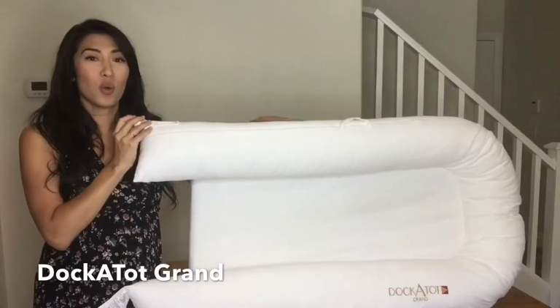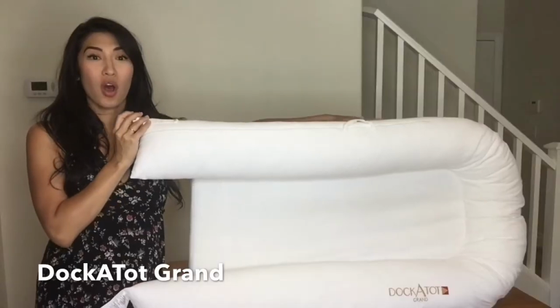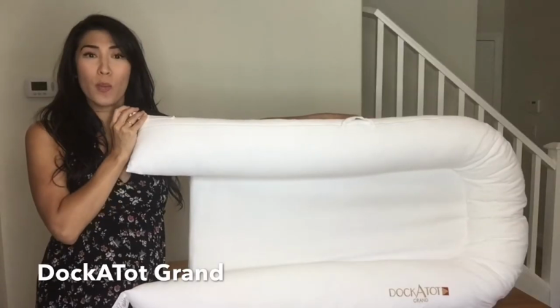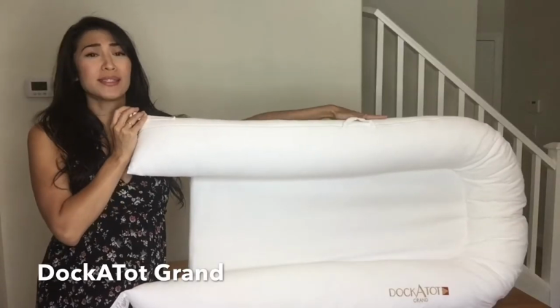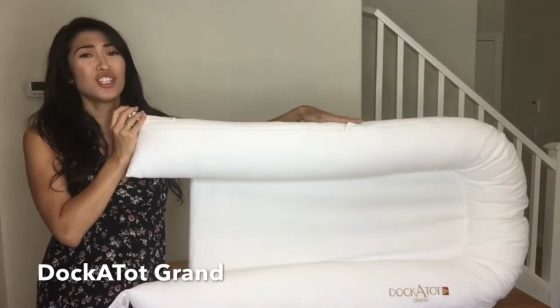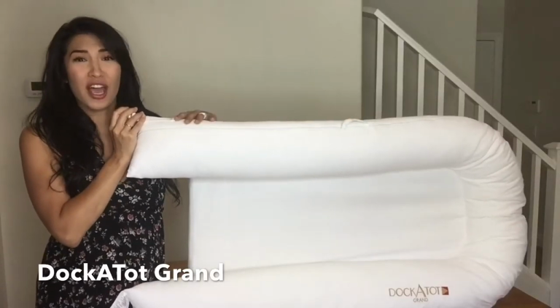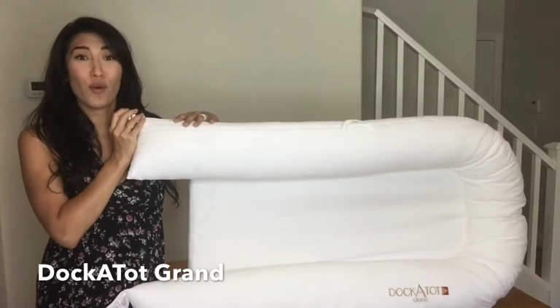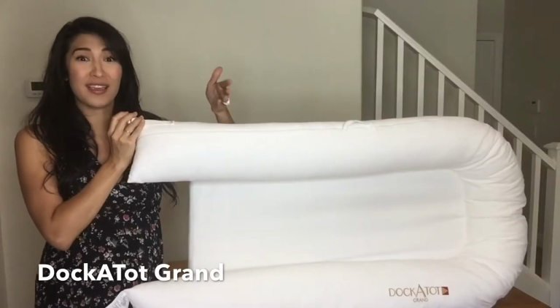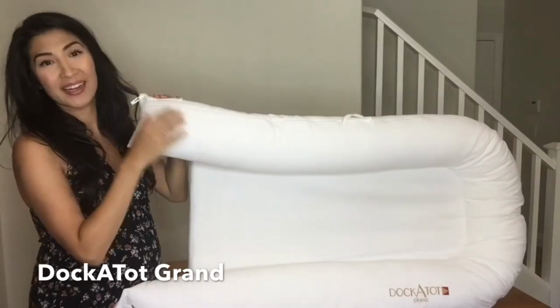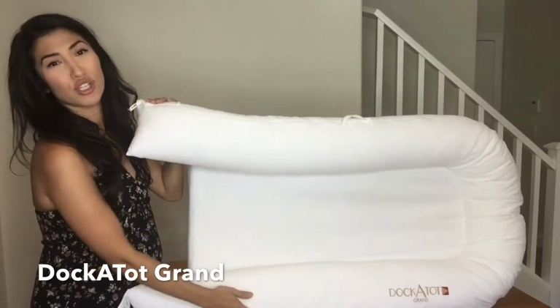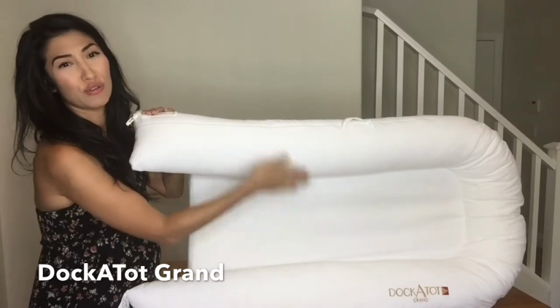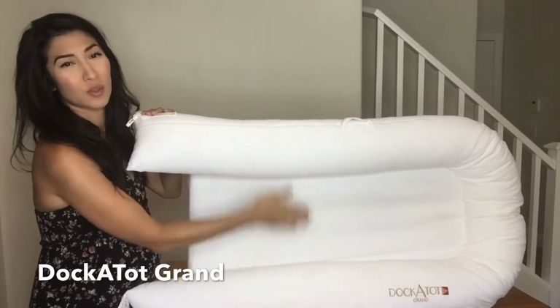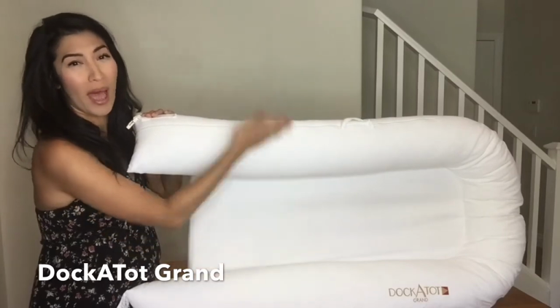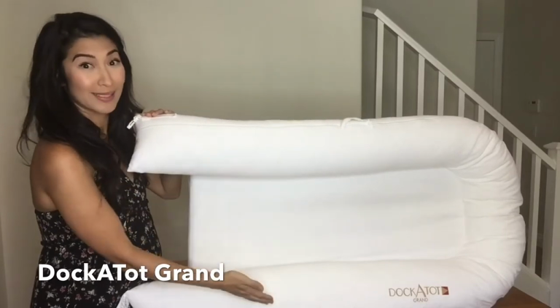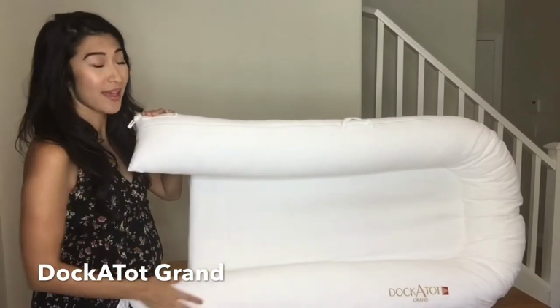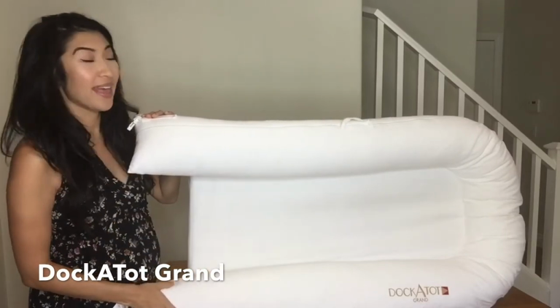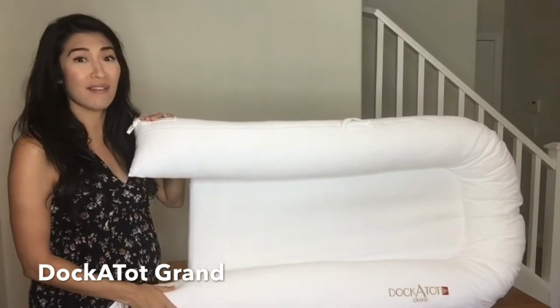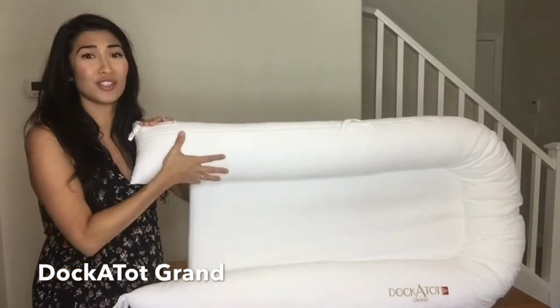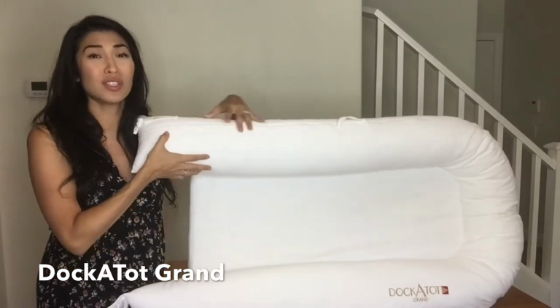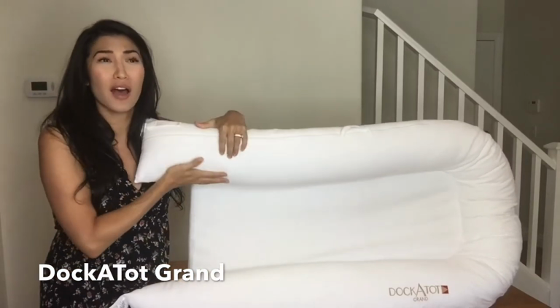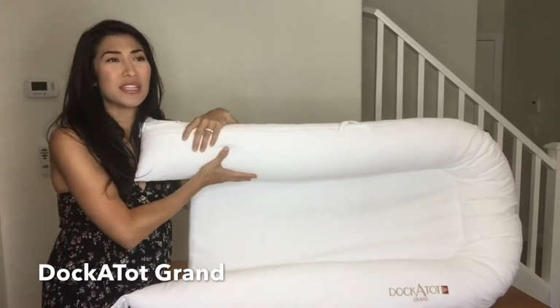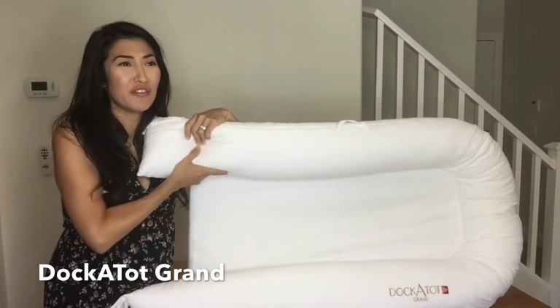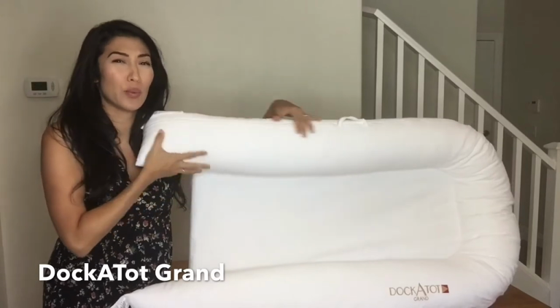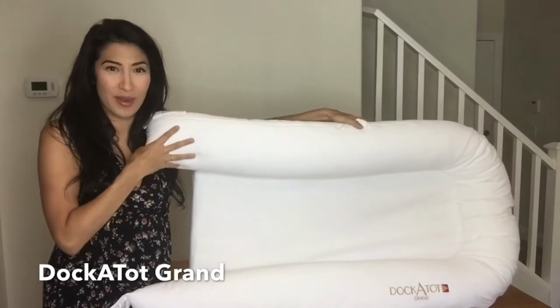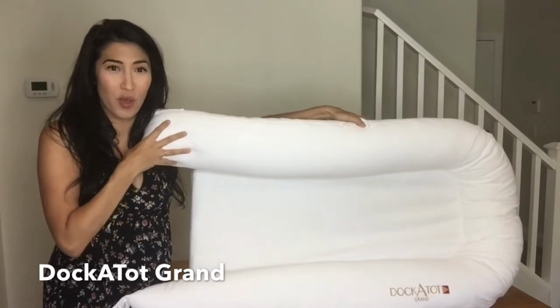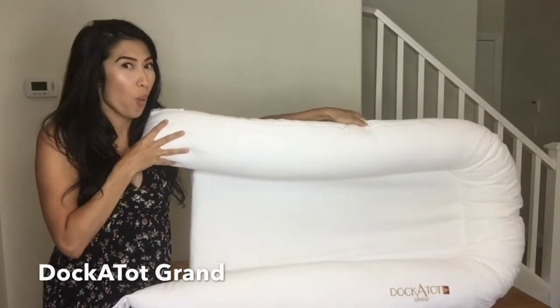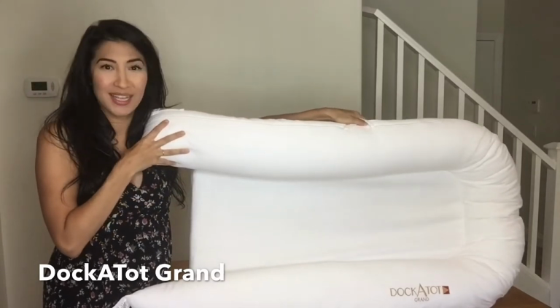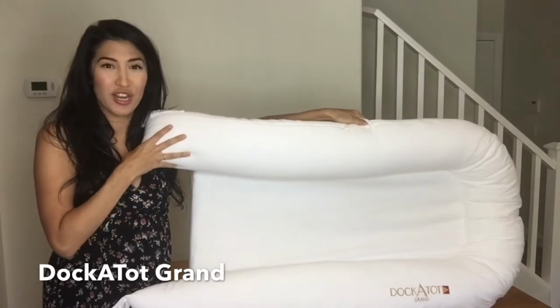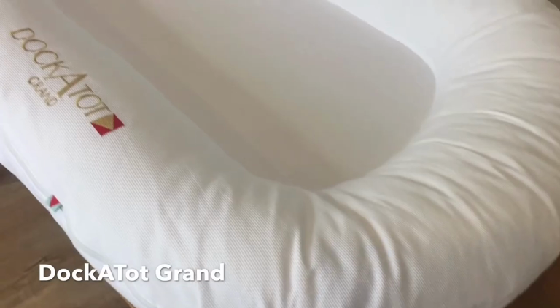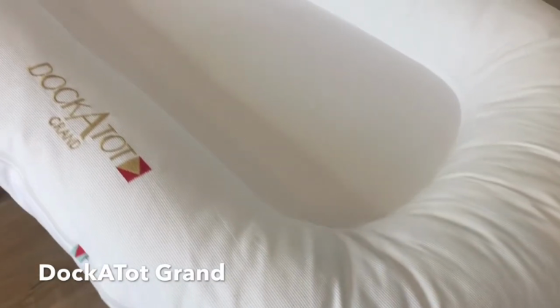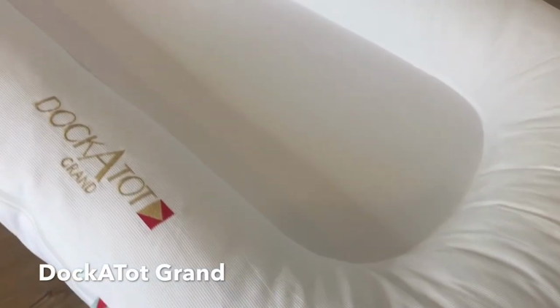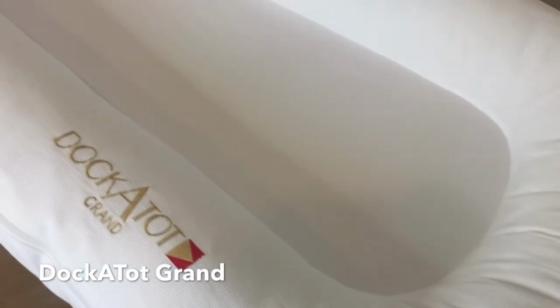When it's all the way open it's just shy of four feet long and about two feet wide. I love it. It is so soft. The material feels really breathable. Washes like a dream. How gorgeous is this?